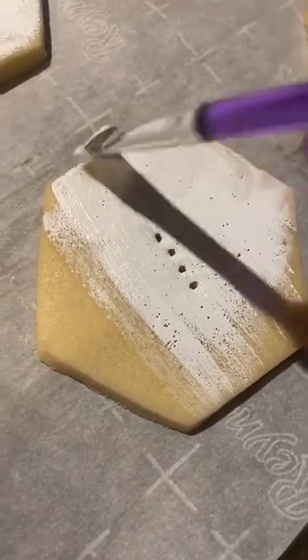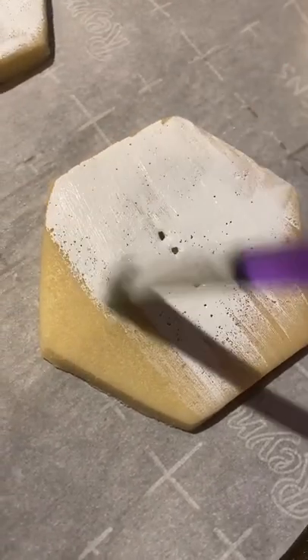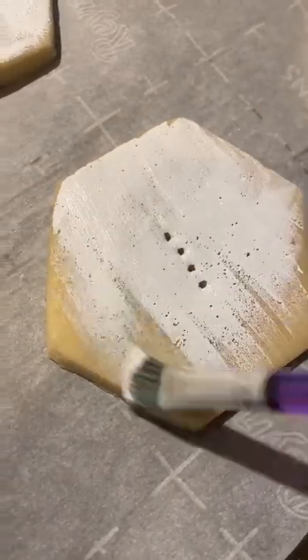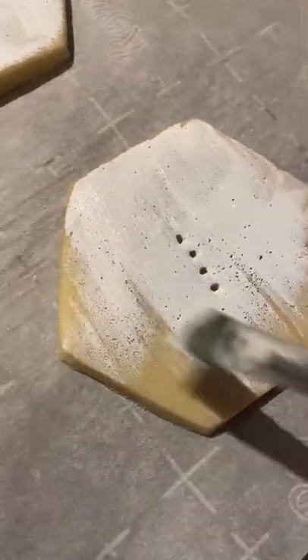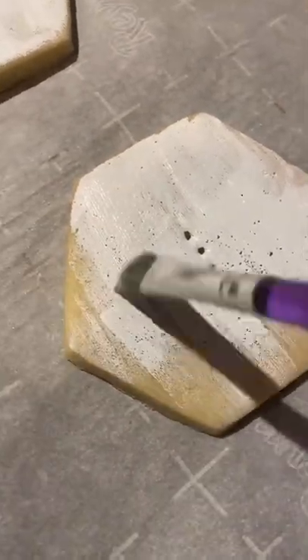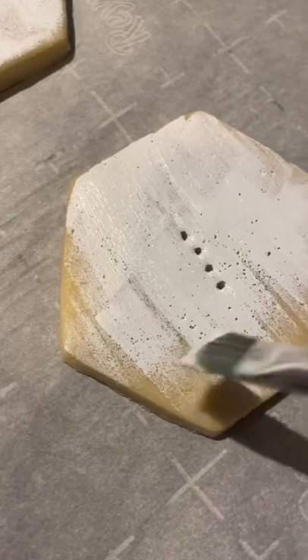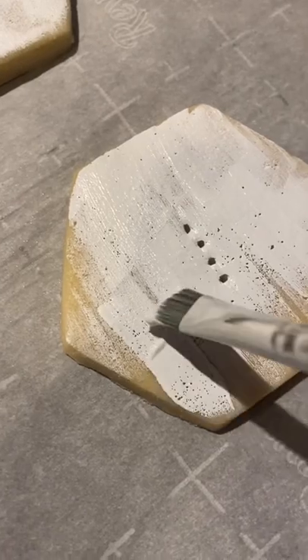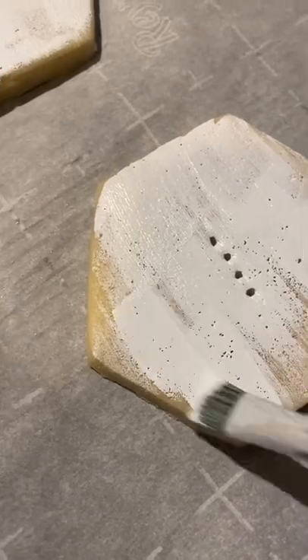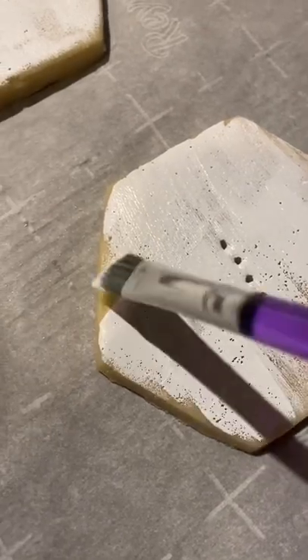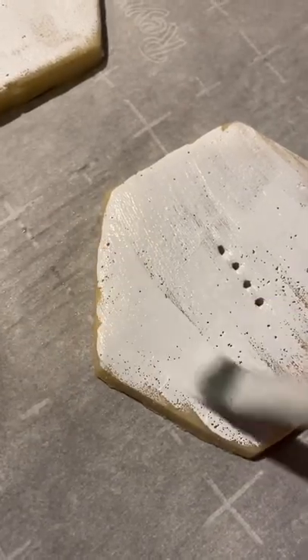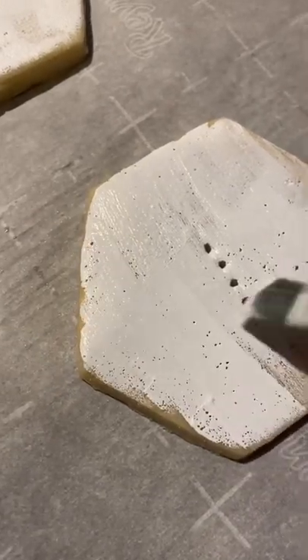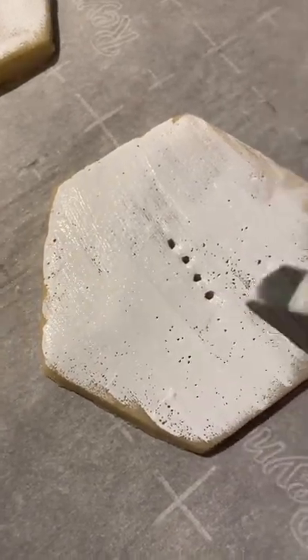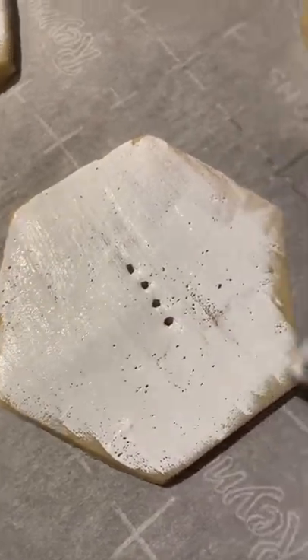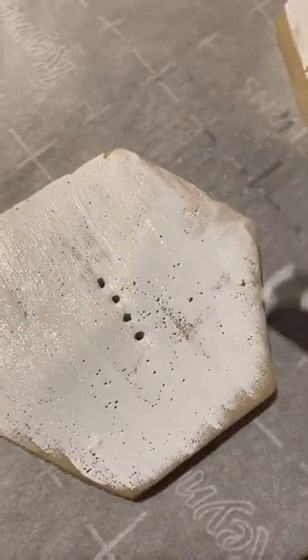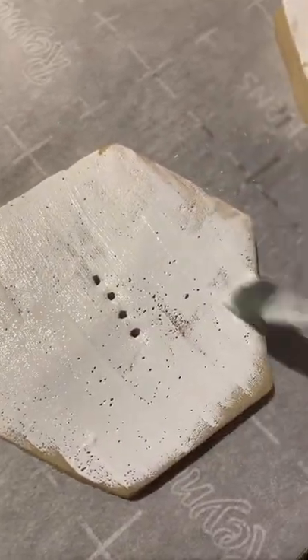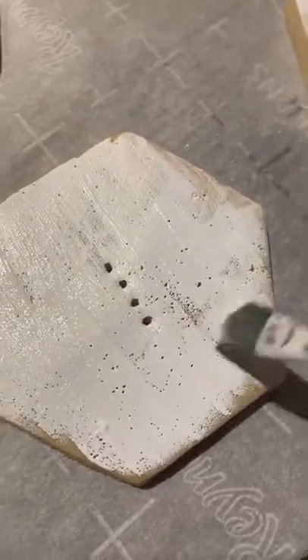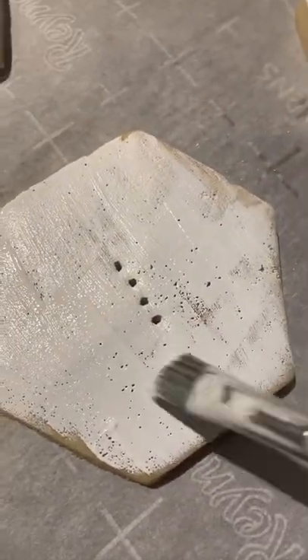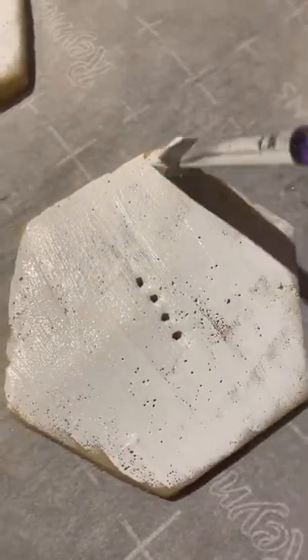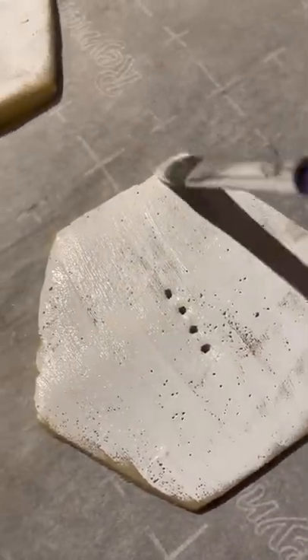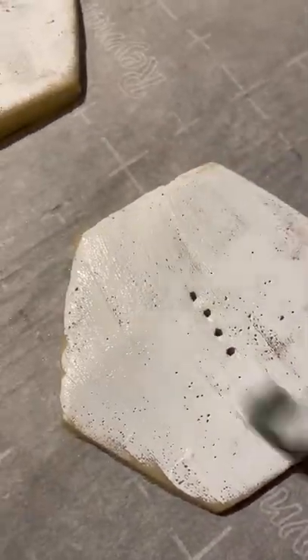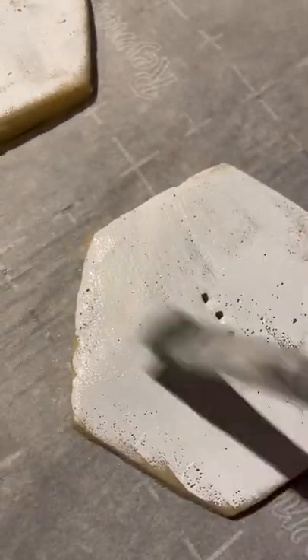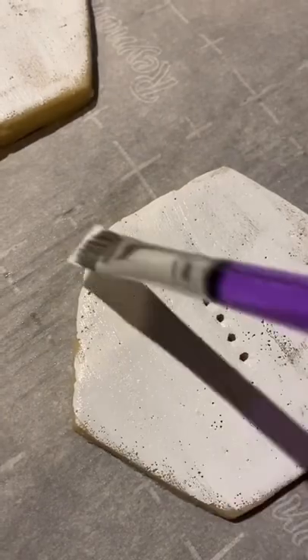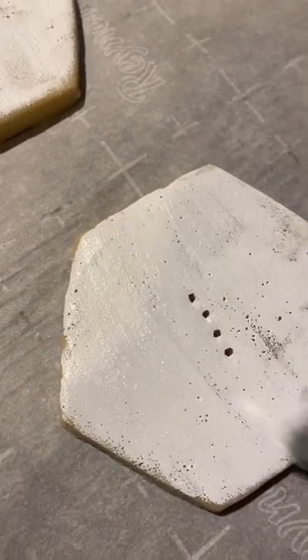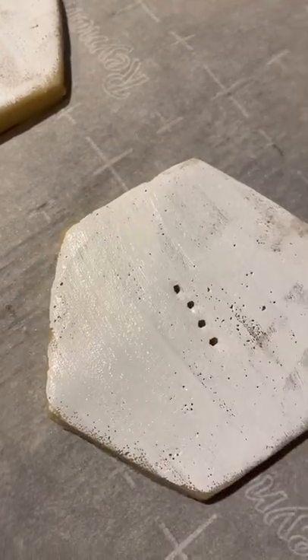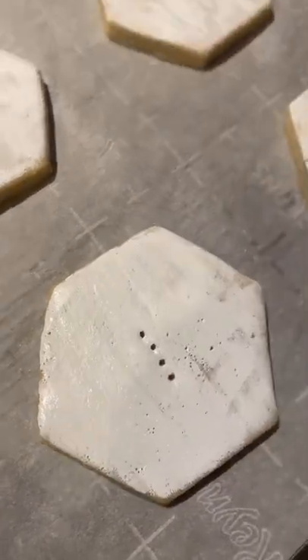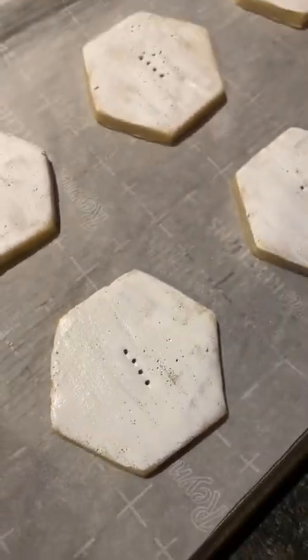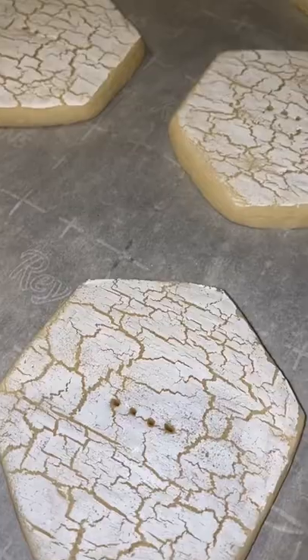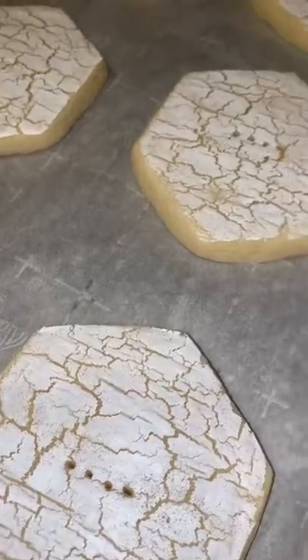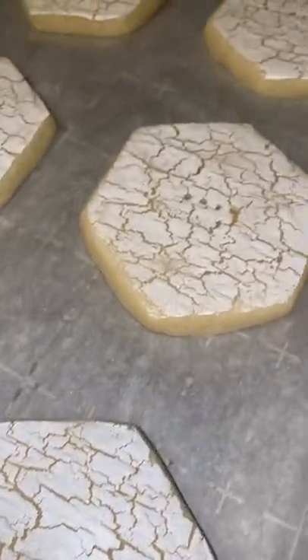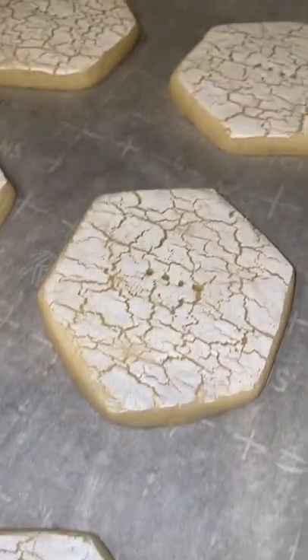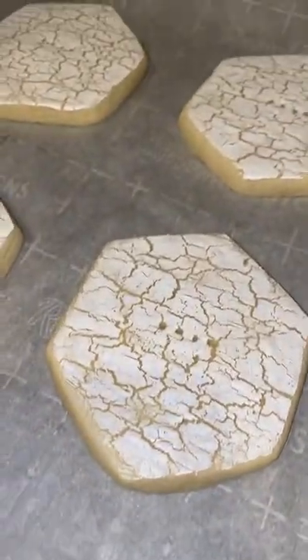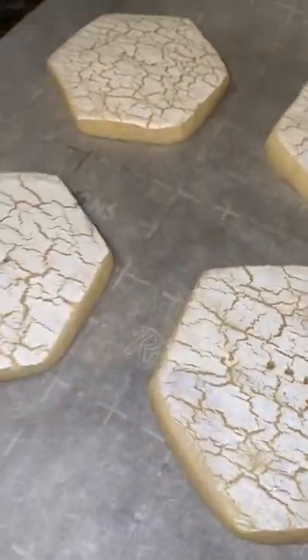Then once you've painted all over the cookies, you're gonna pop them in the oven and bake them the exact amount of time that you would if you didn't have this on top of them, and then voila, there you go.